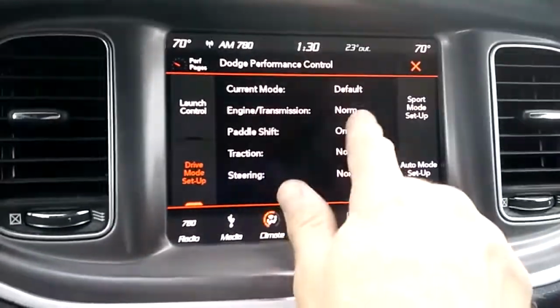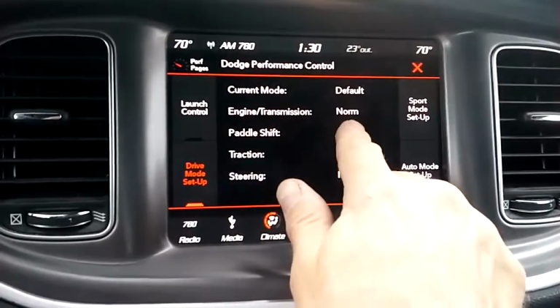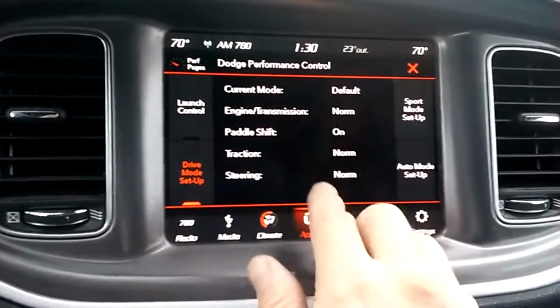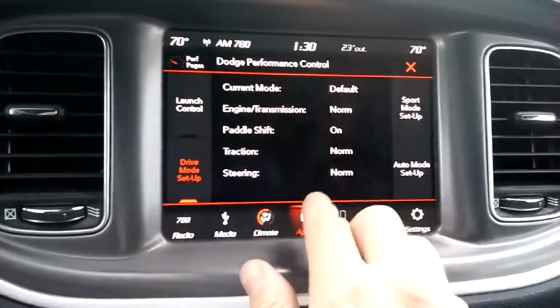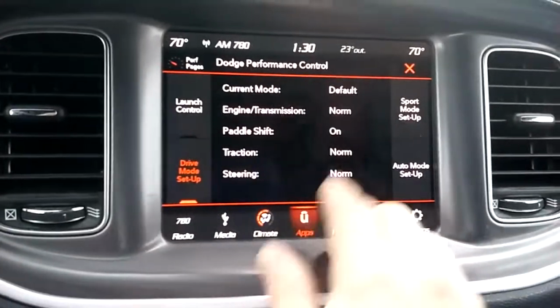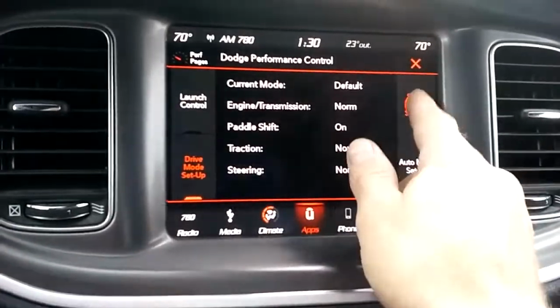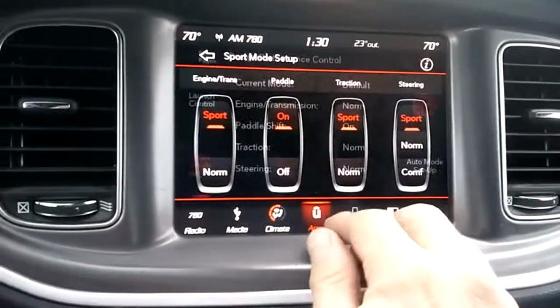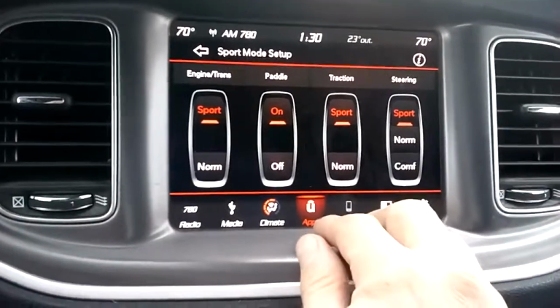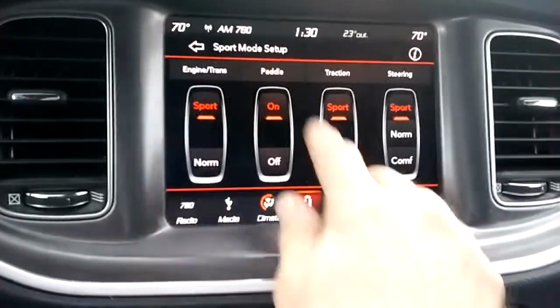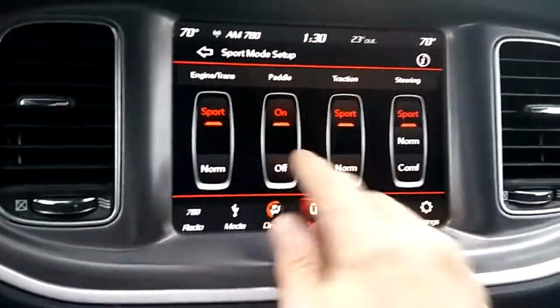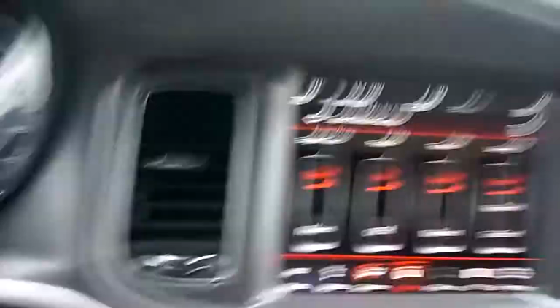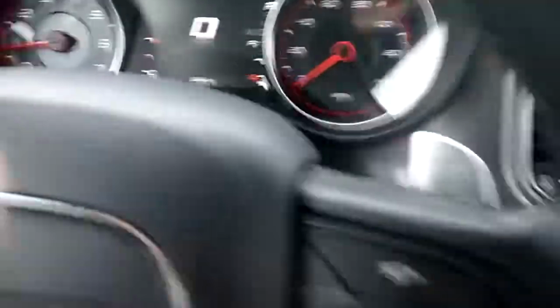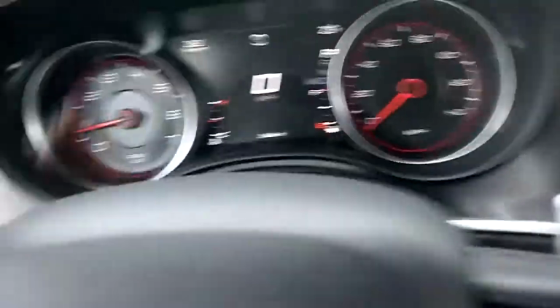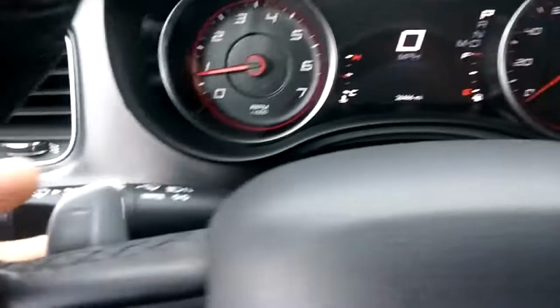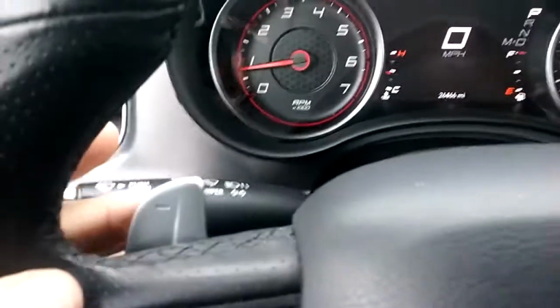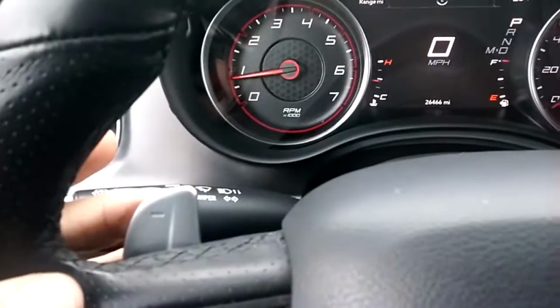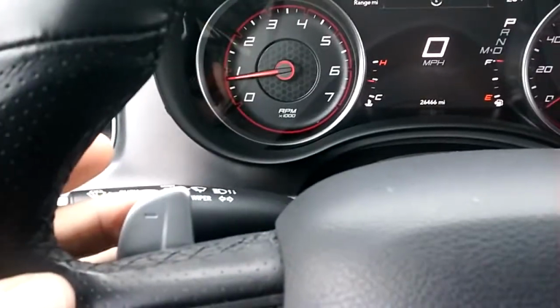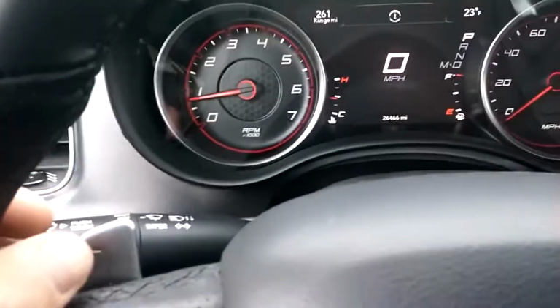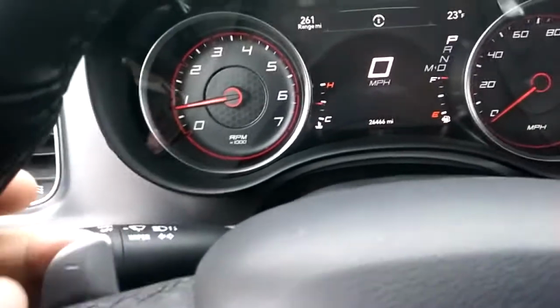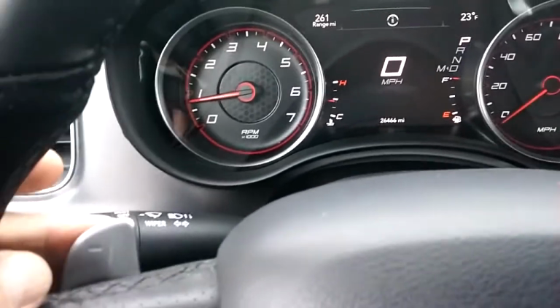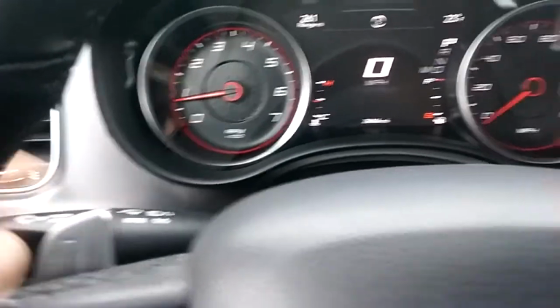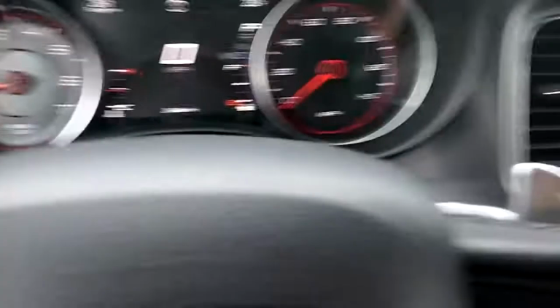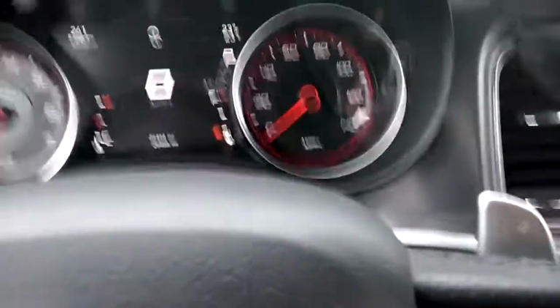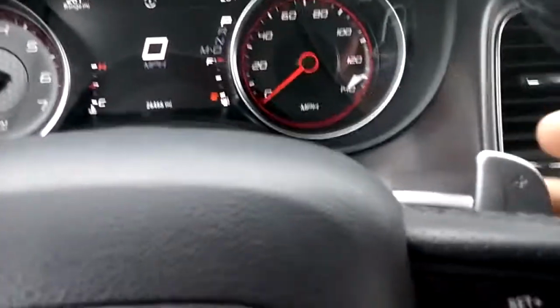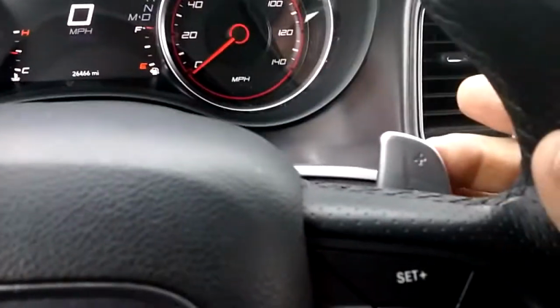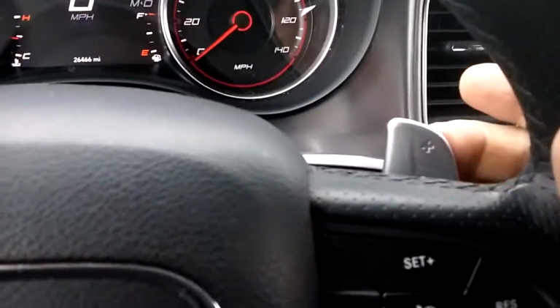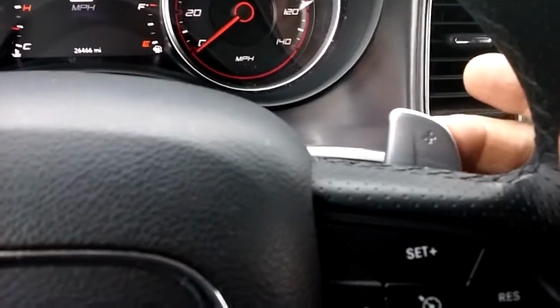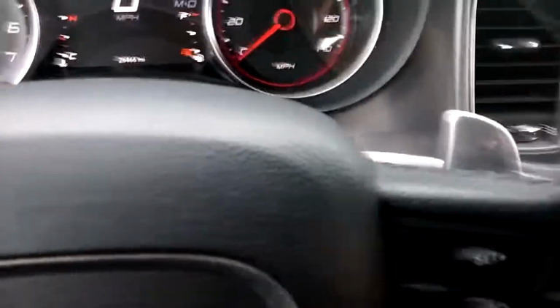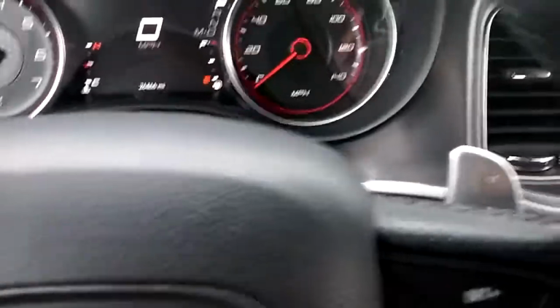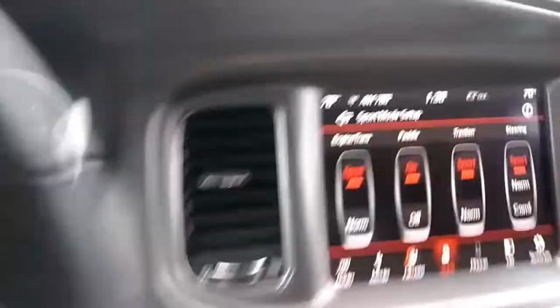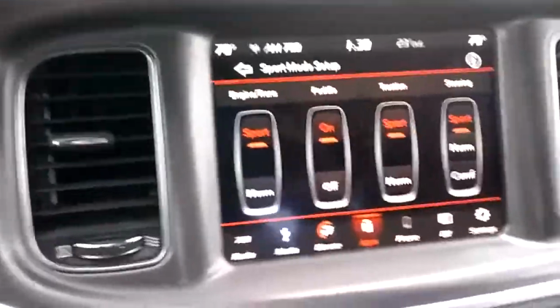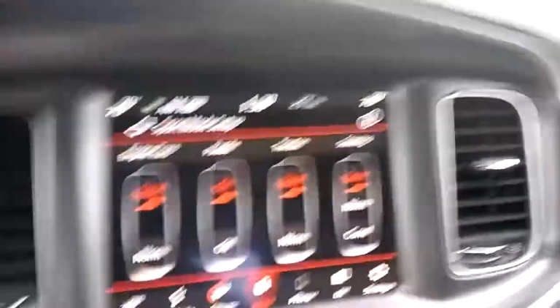You've got your paddle shifters. You can actually turn the paddle shifters off in there. The paddle shifters are pretty cool — it's got the plus right here and the minus. That's minus and plus. They work very nicely when you're driving; you keep your hands on the wheel.